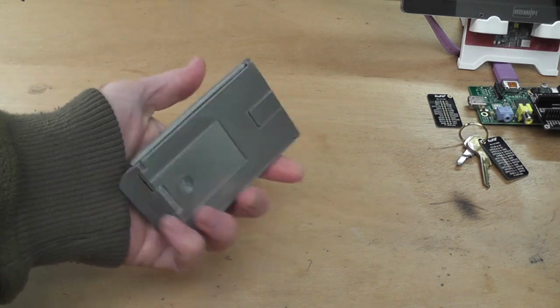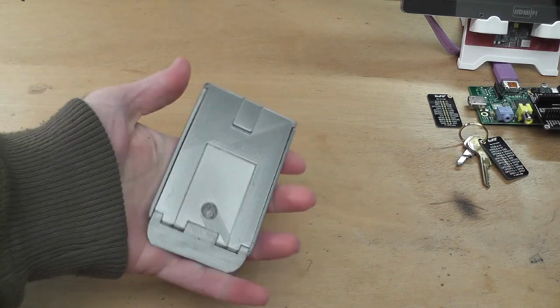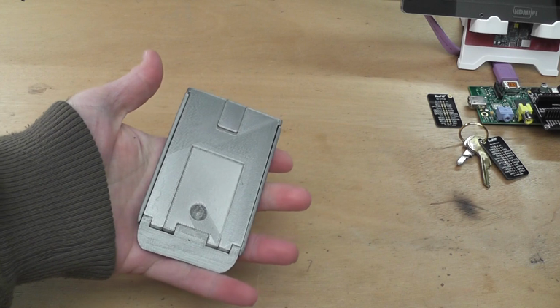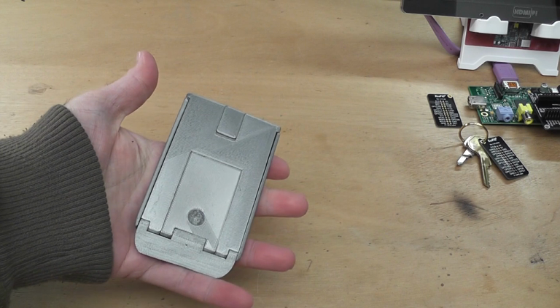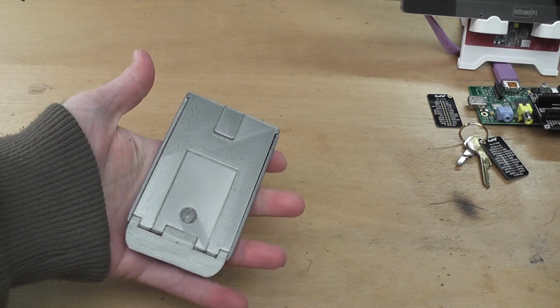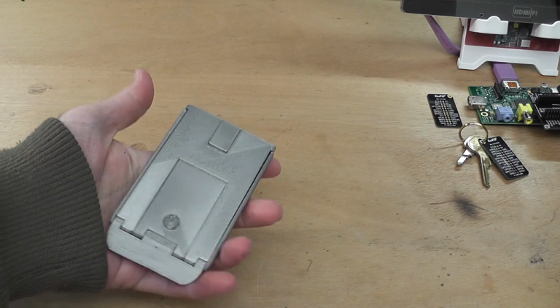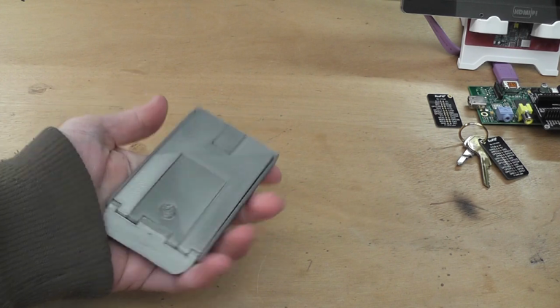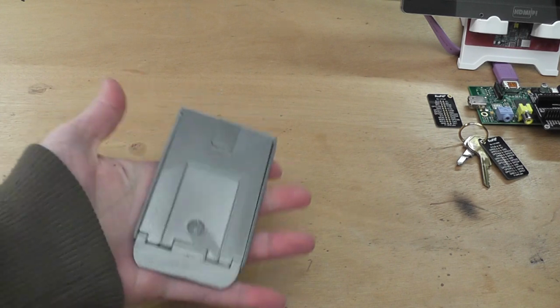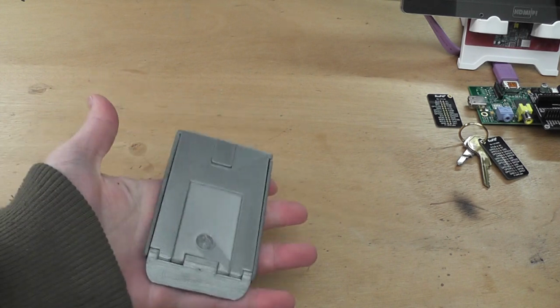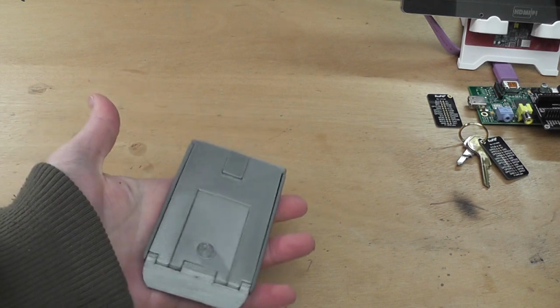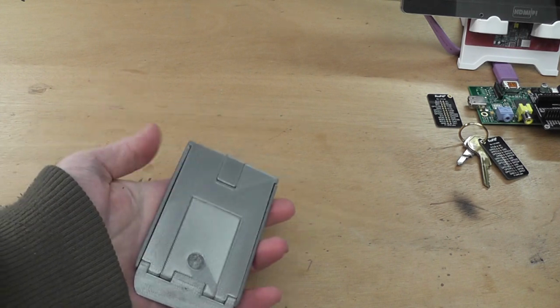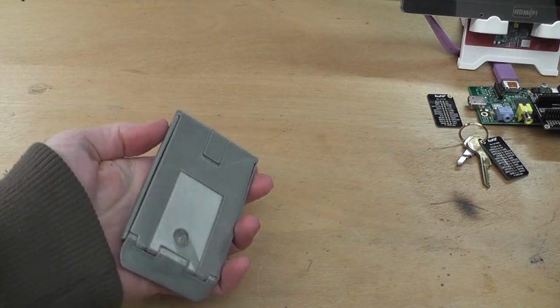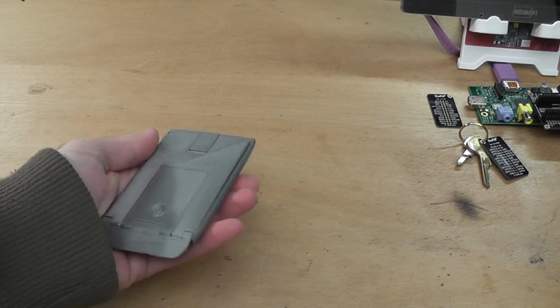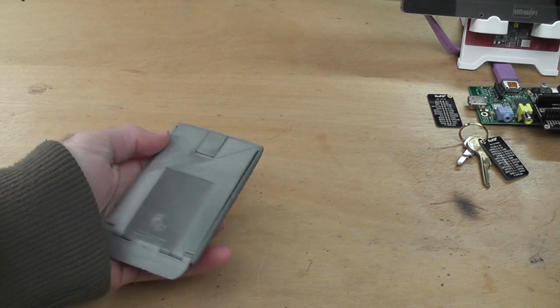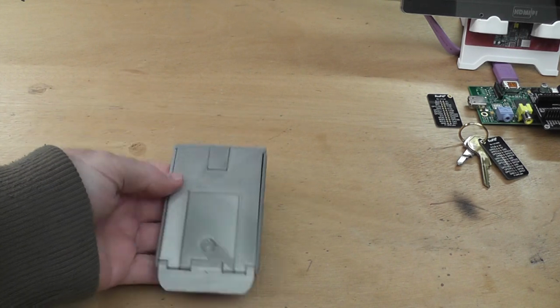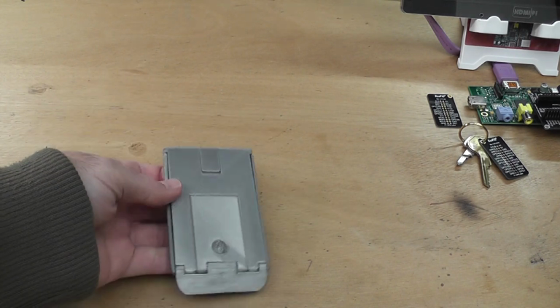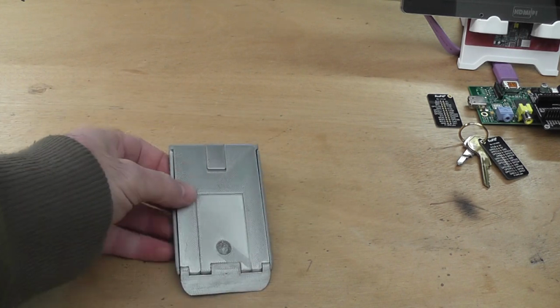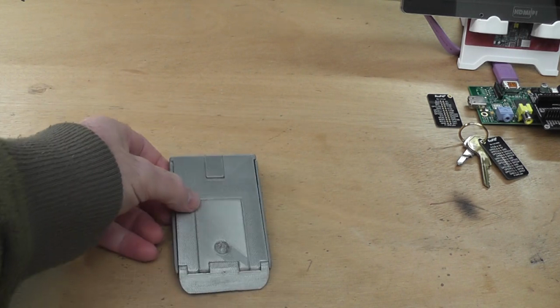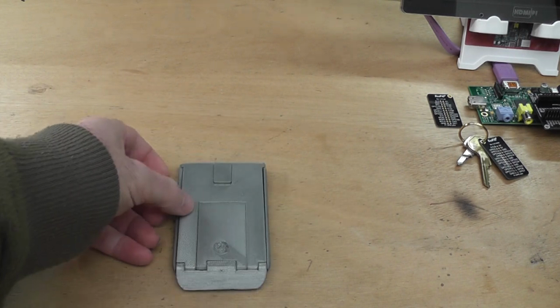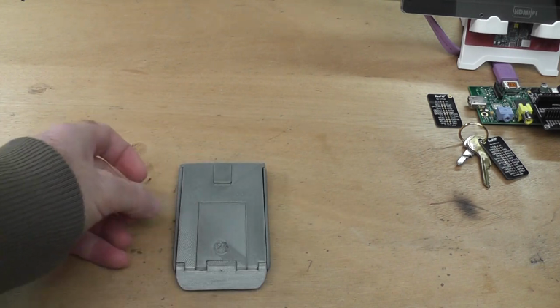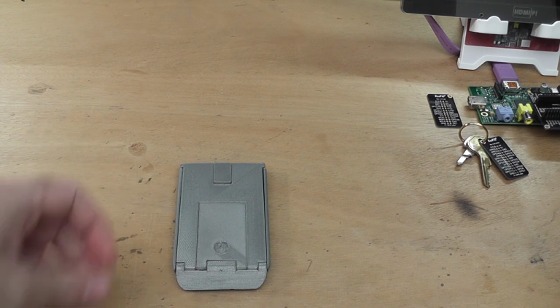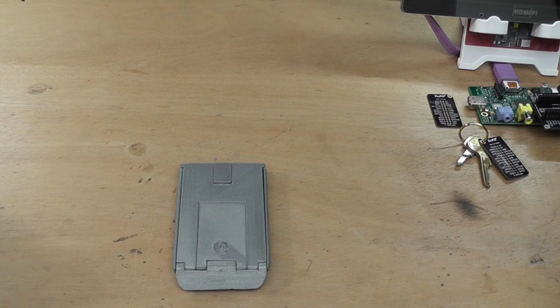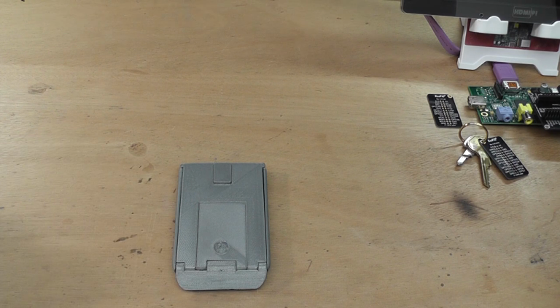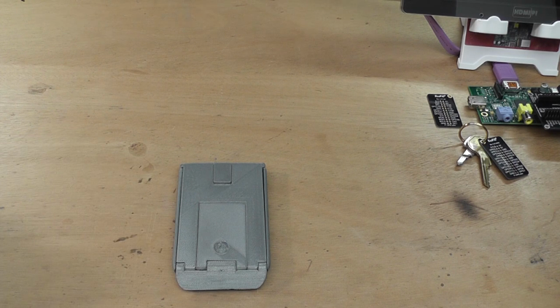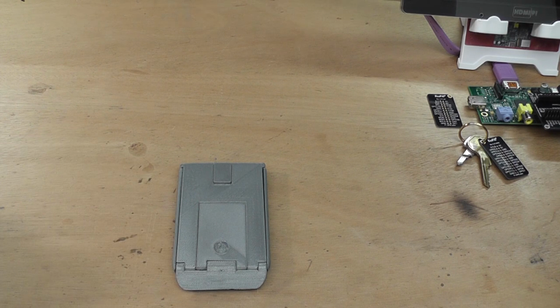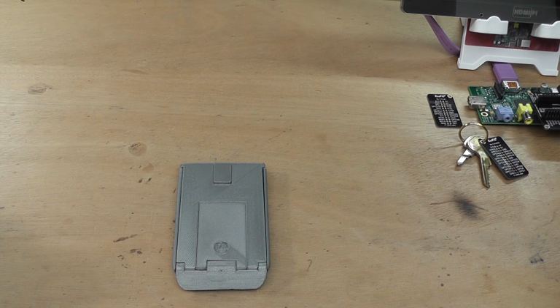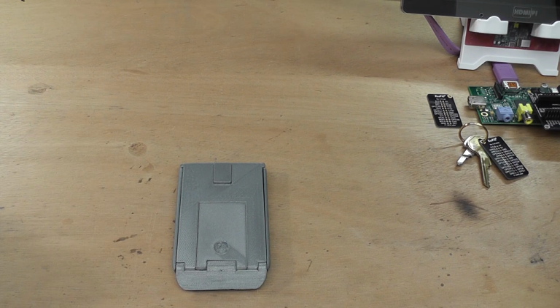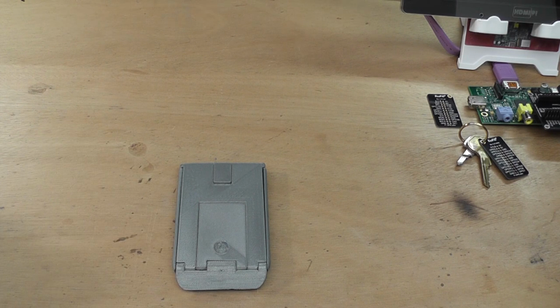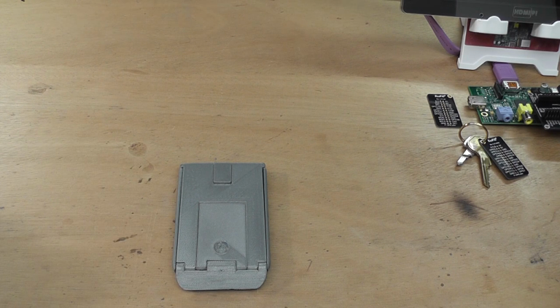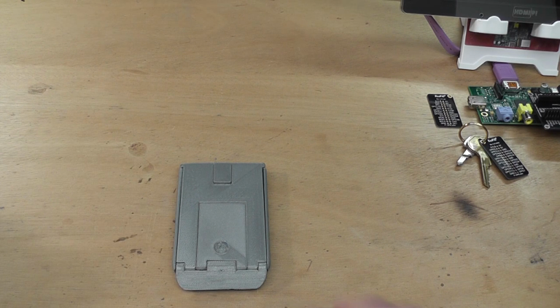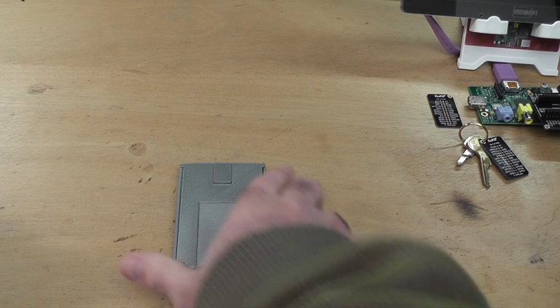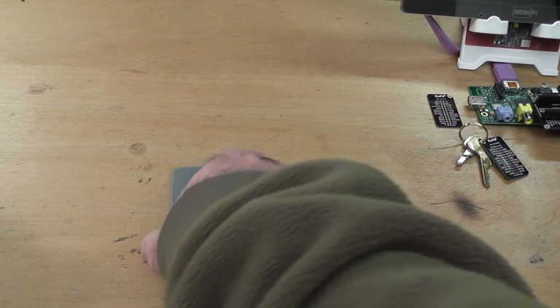And that fits in your pocket. It weighs about 50 grams — very light, very easy, very slick. I think it's a very nice design. I like it very much.